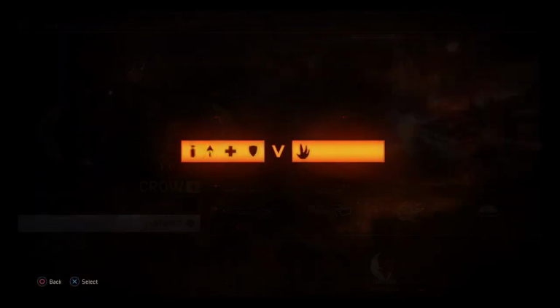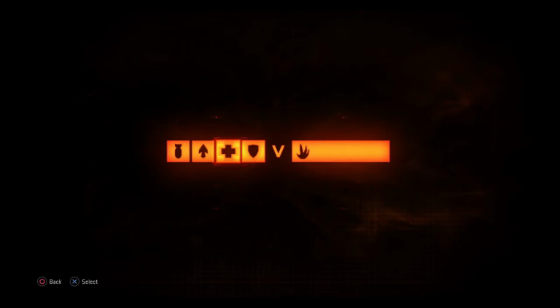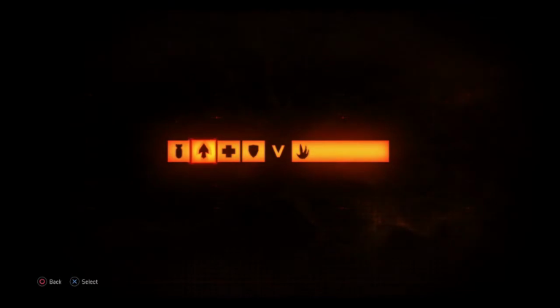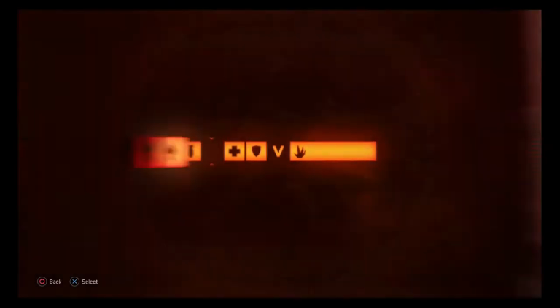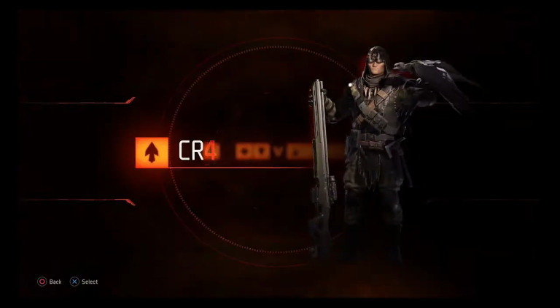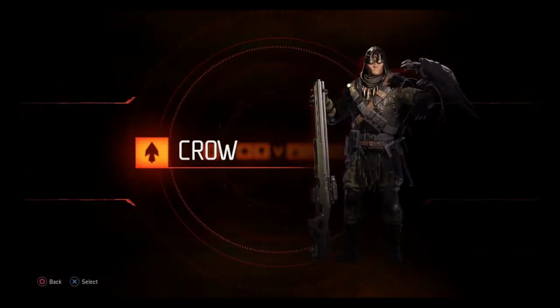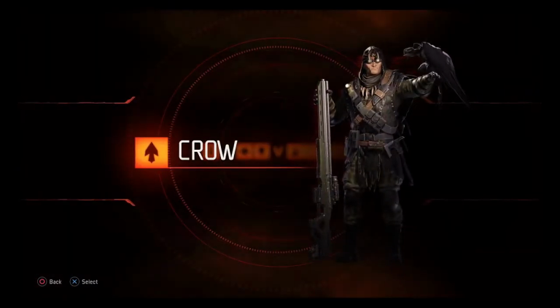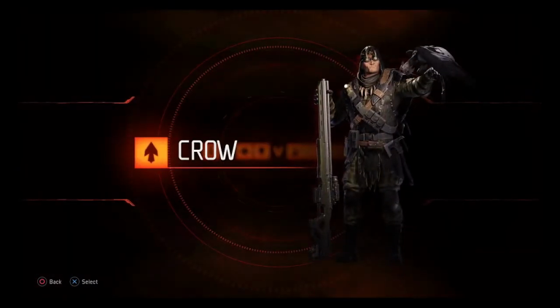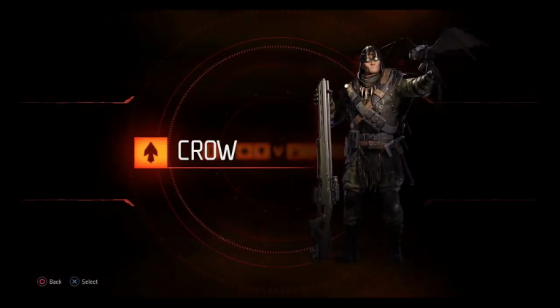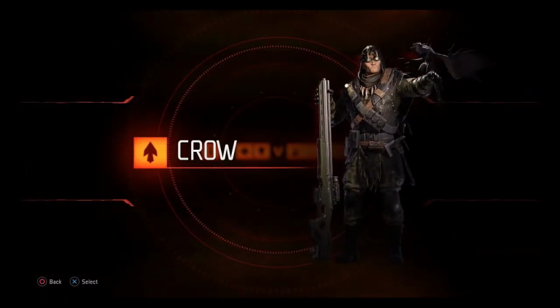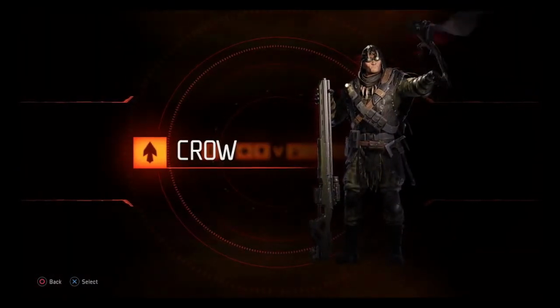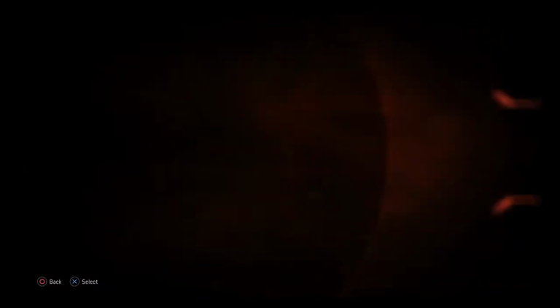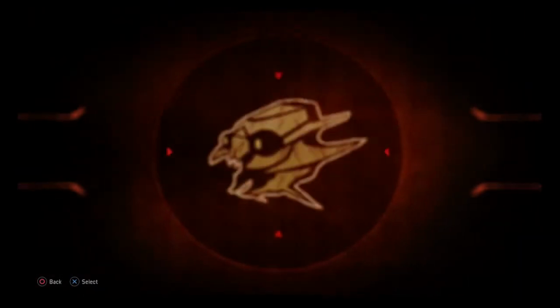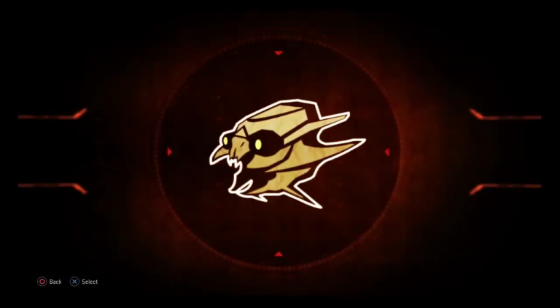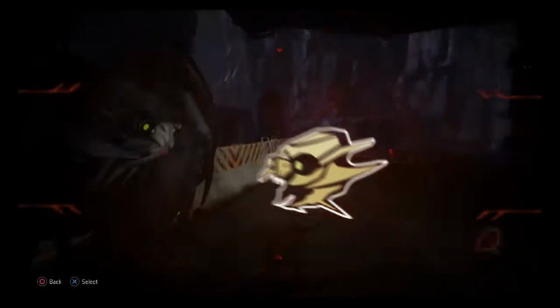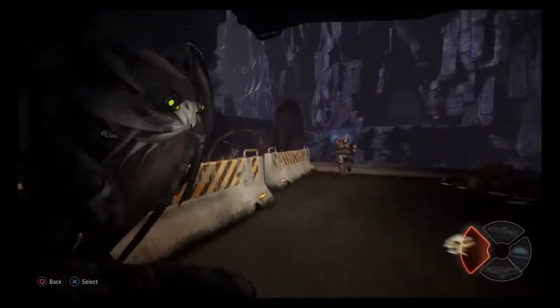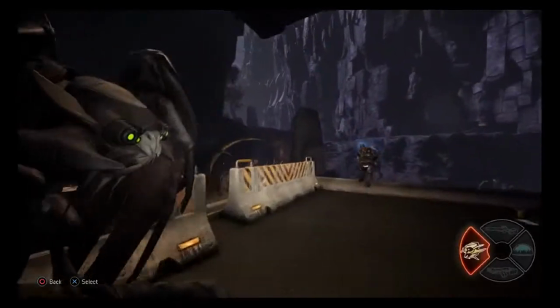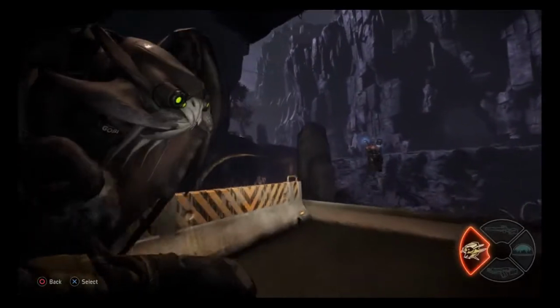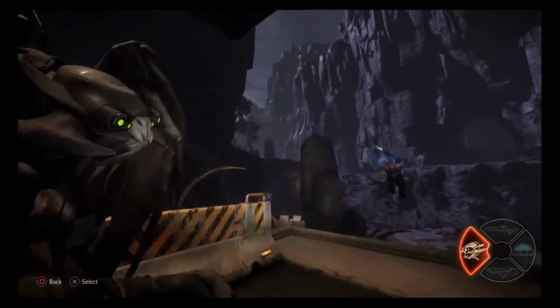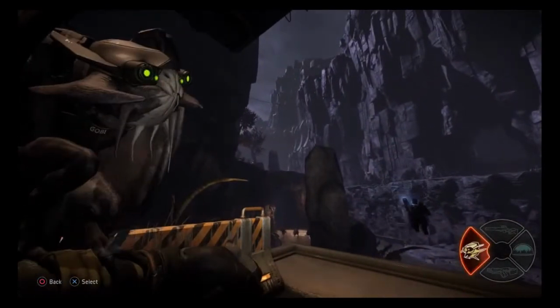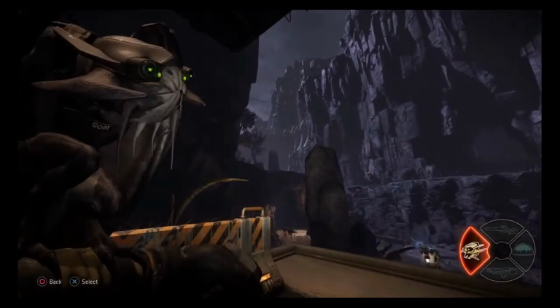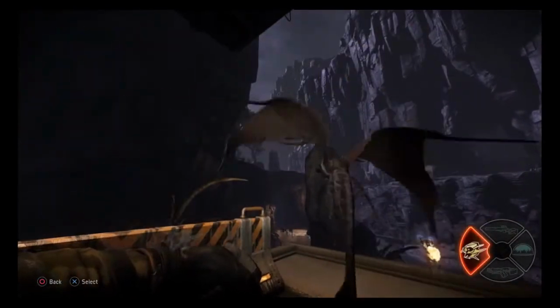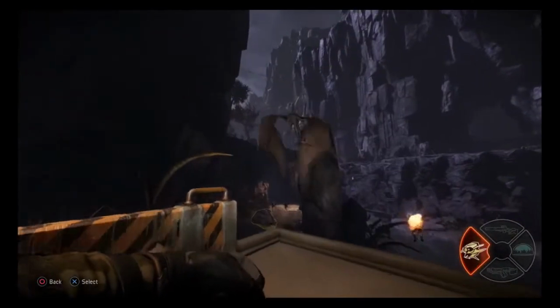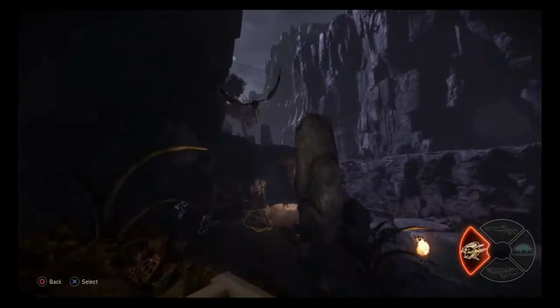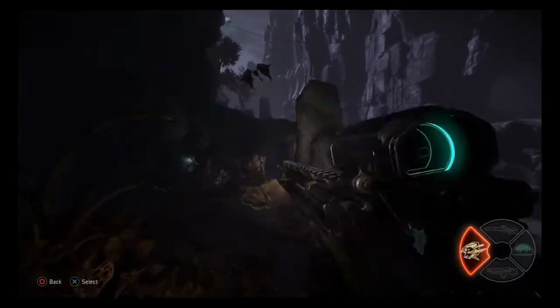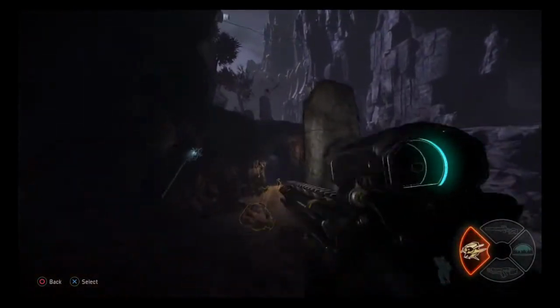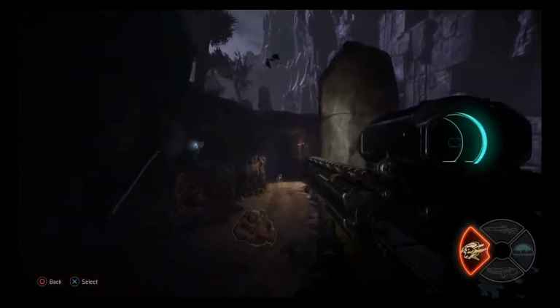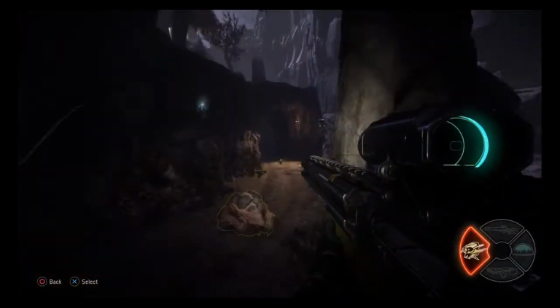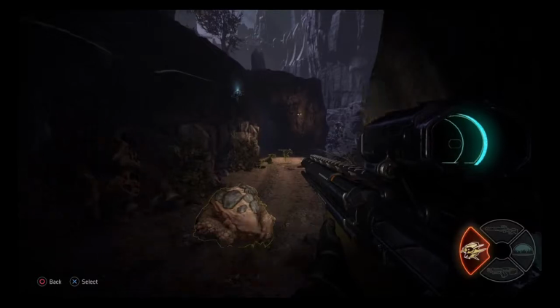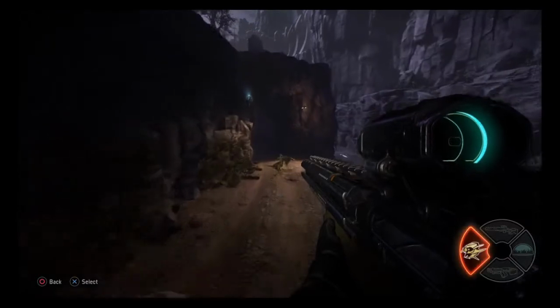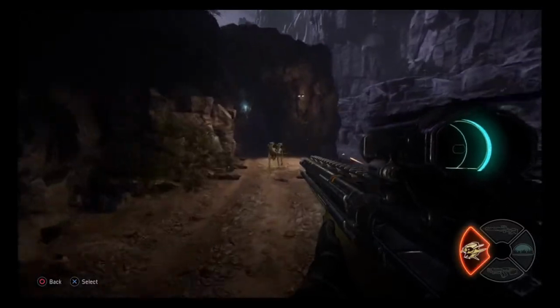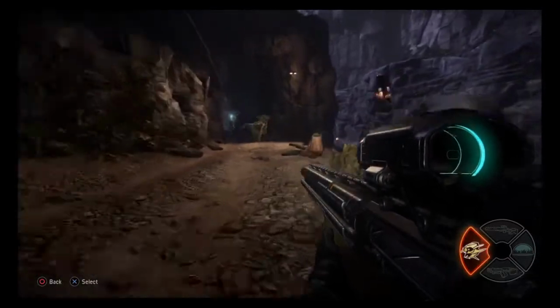Crow is the trapper. He hunts and traps the monster. Gobi, your pet Batray, outlines any nearby creatures. Send him in any direction and he'll sniff out the monster.